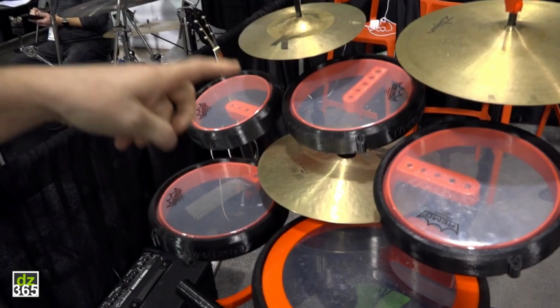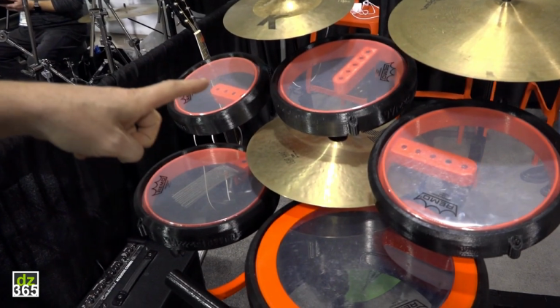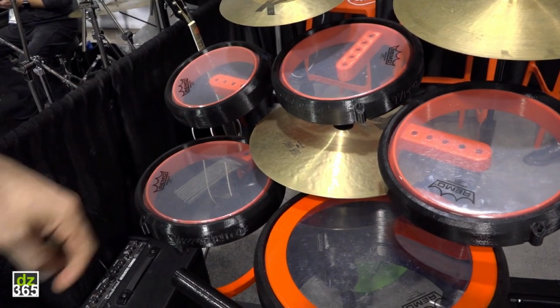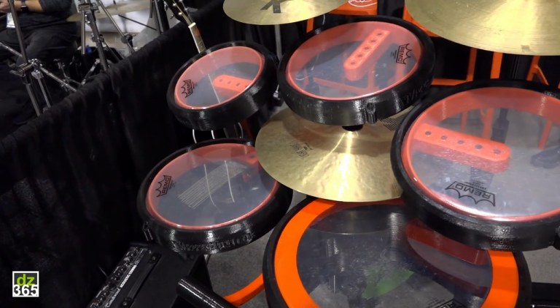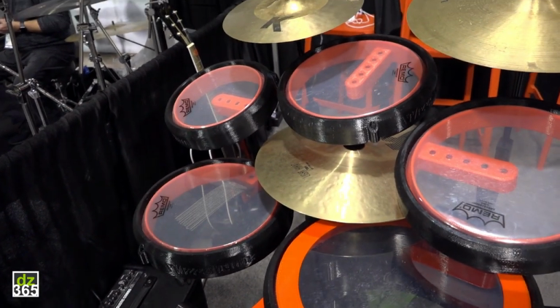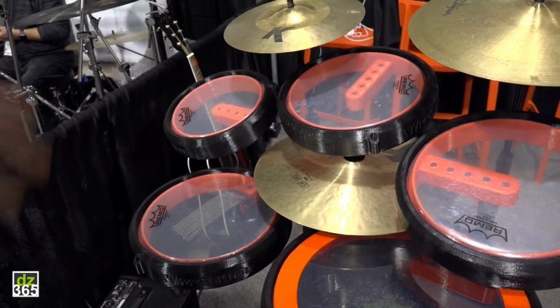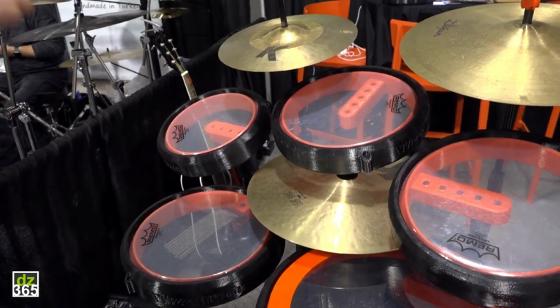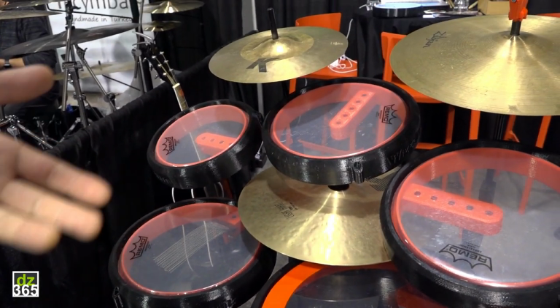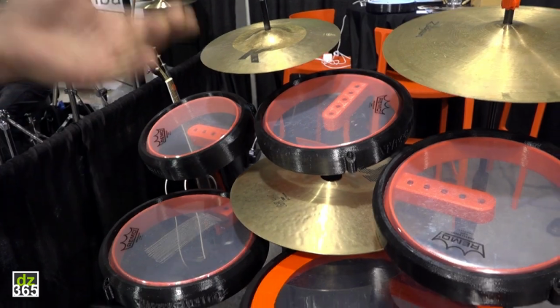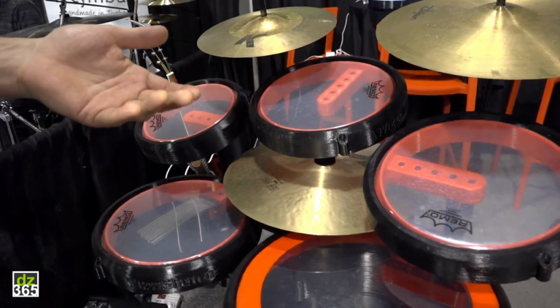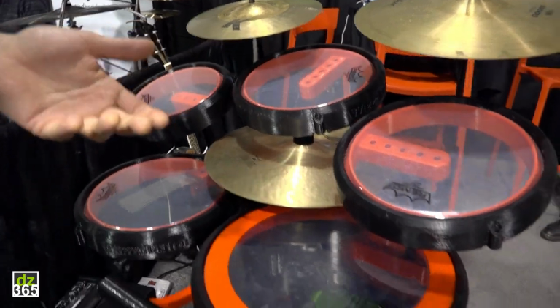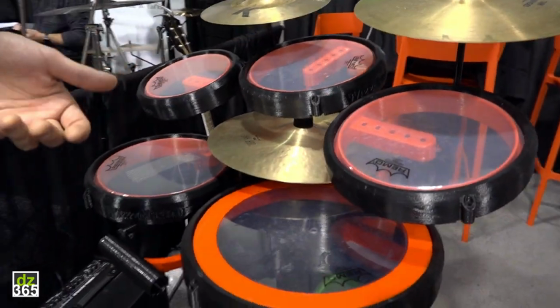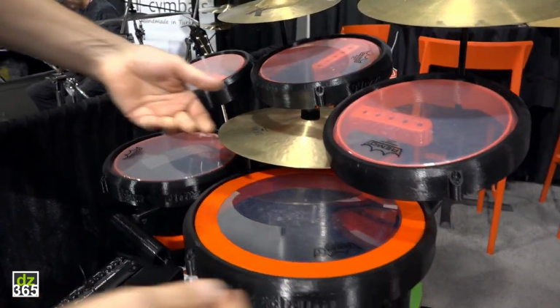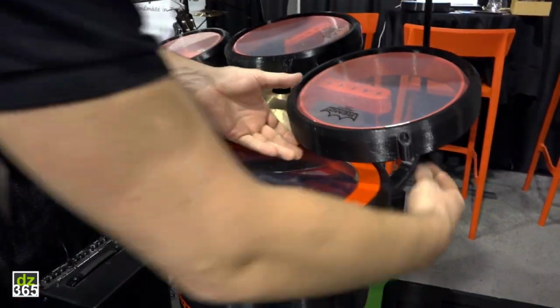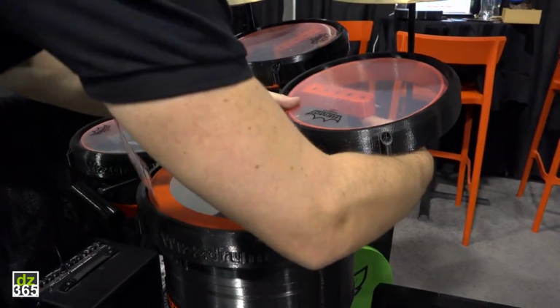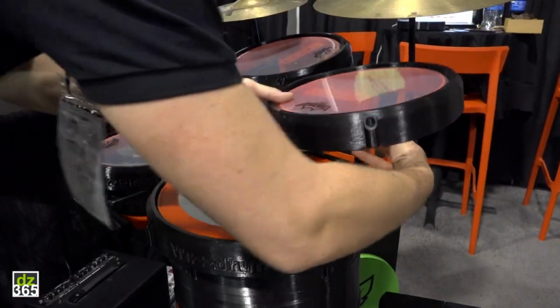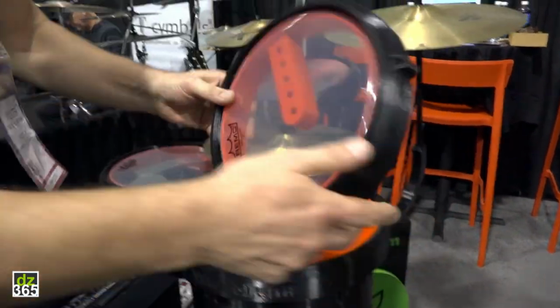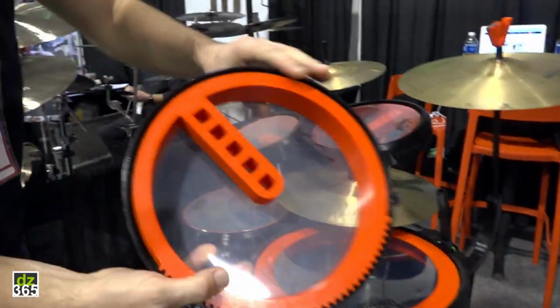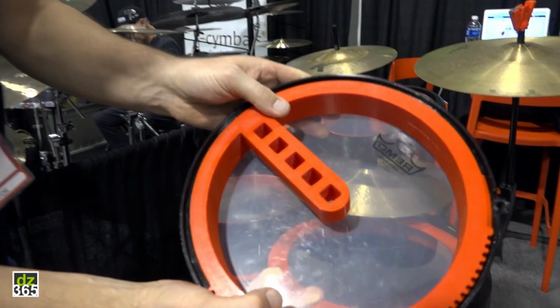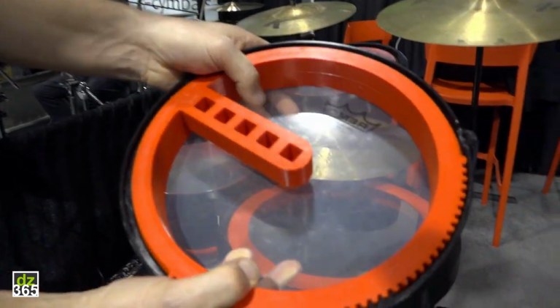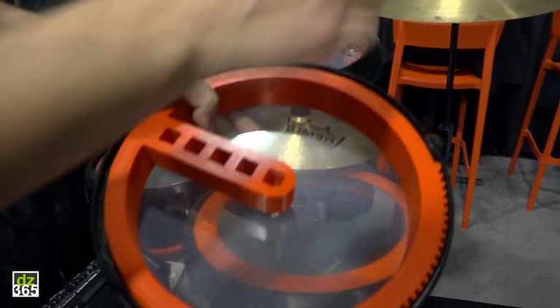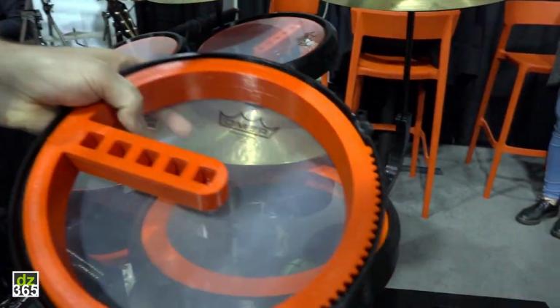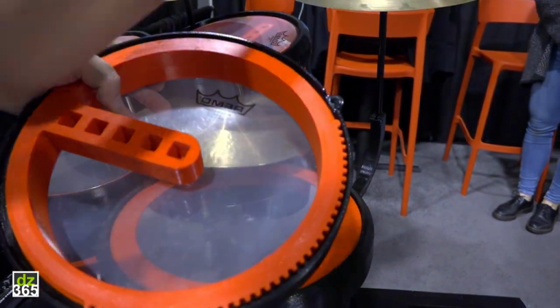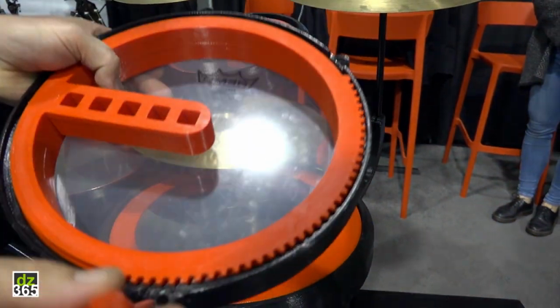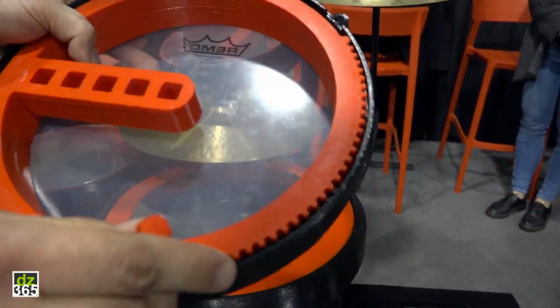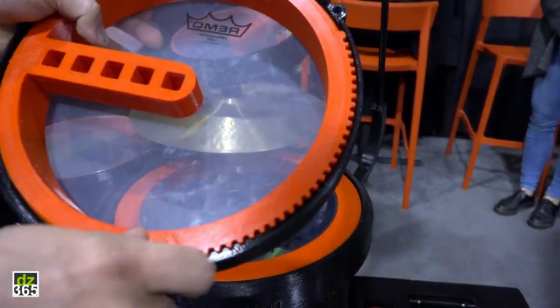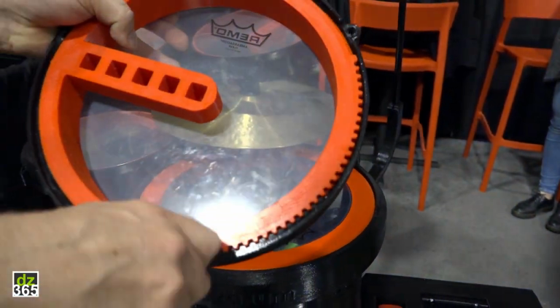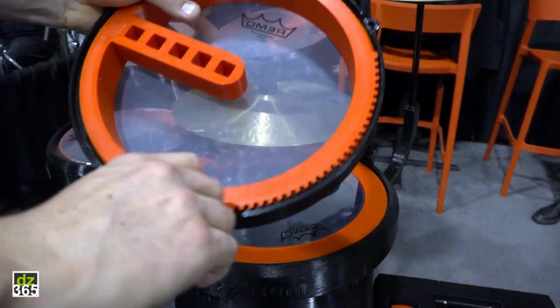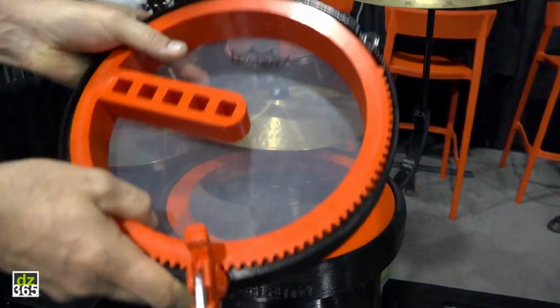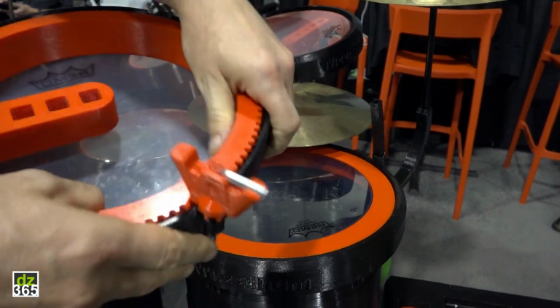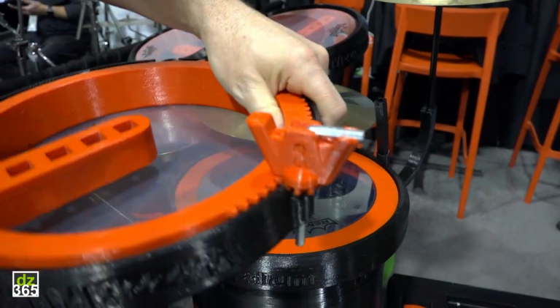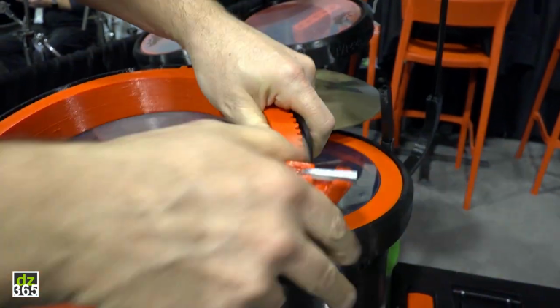This is an acoustic drum set. The basic idea is actually two rings with a drum head inside. I'll show you. Here it is. And you can tune it like this, by turning this gear.